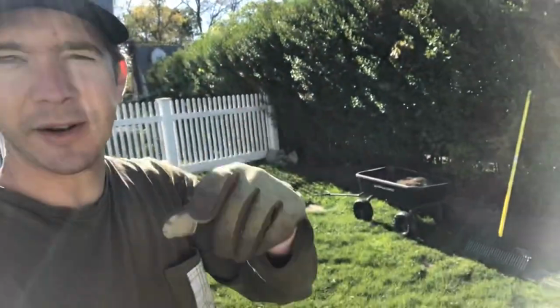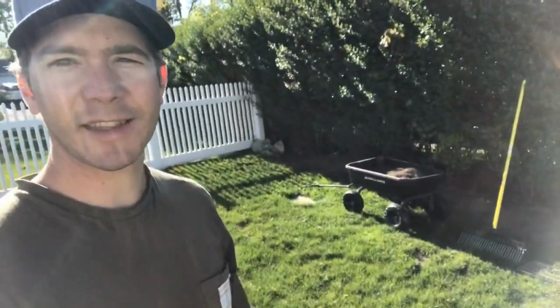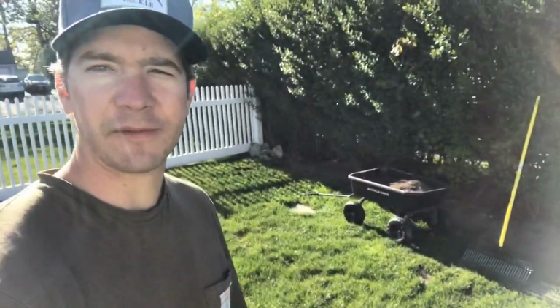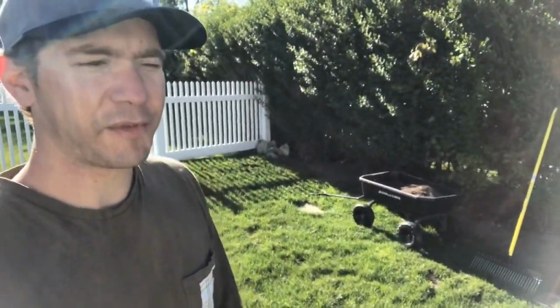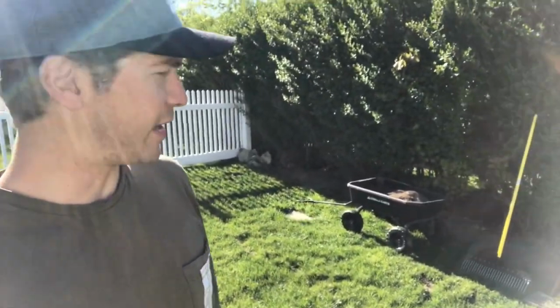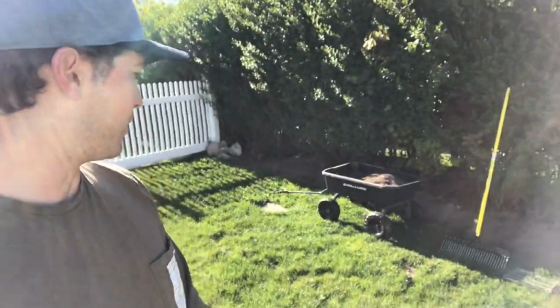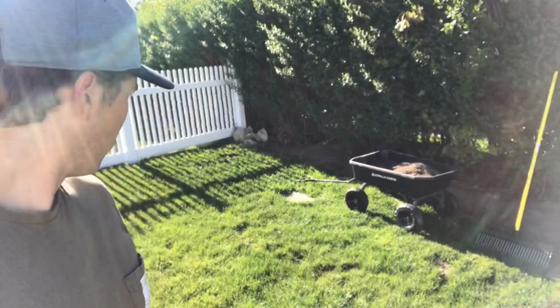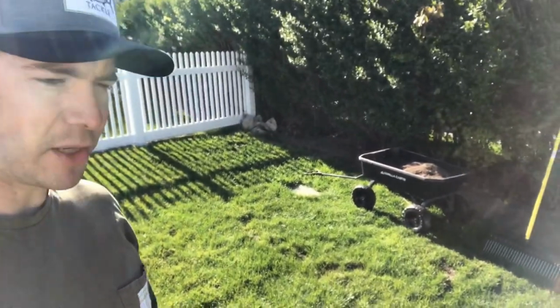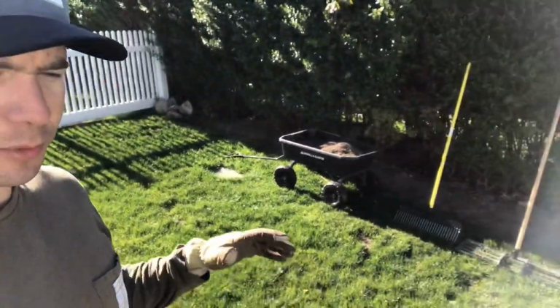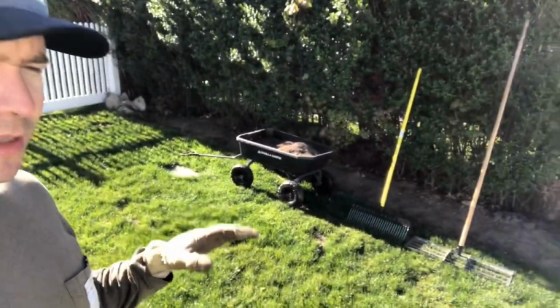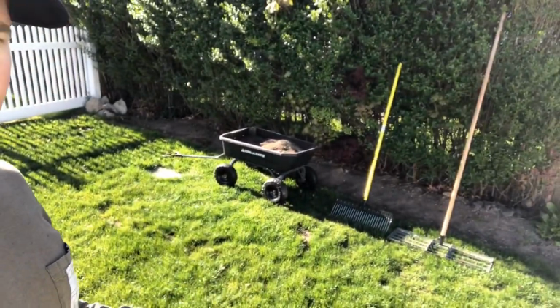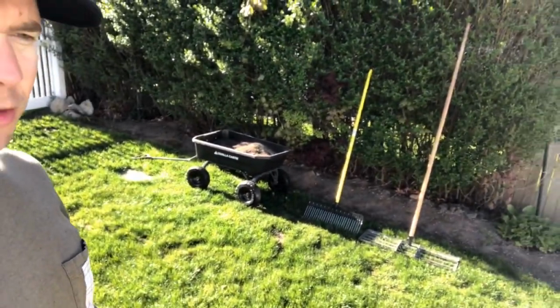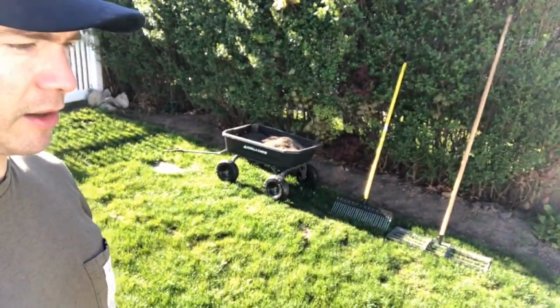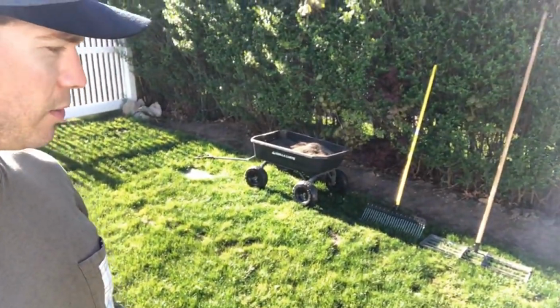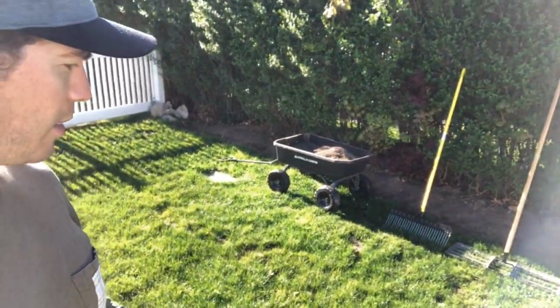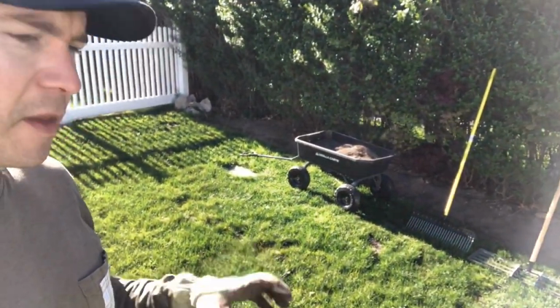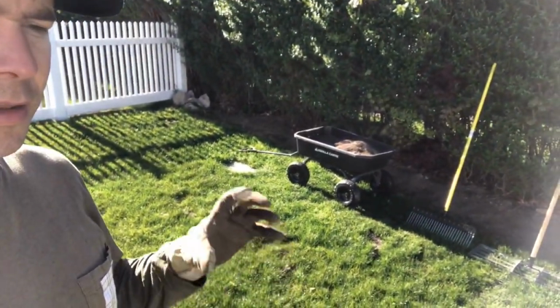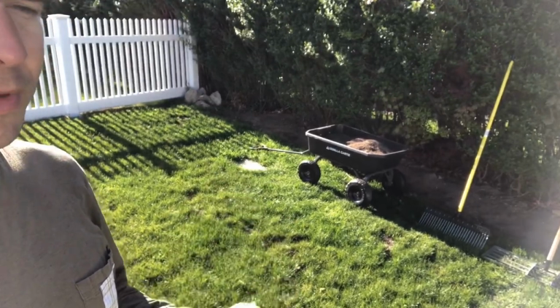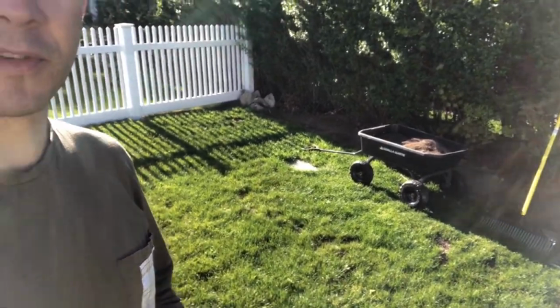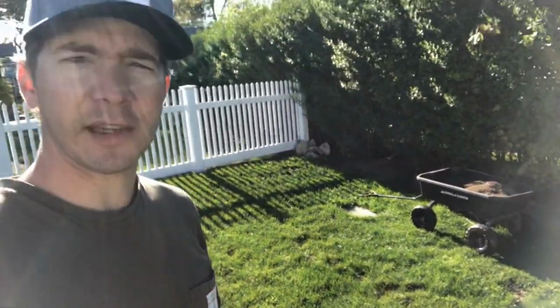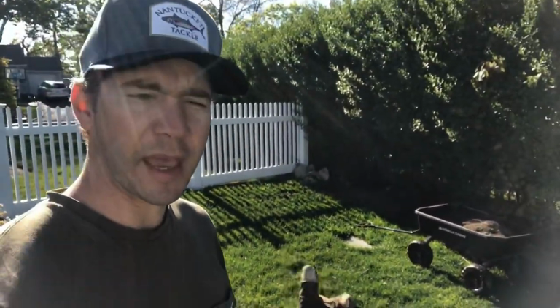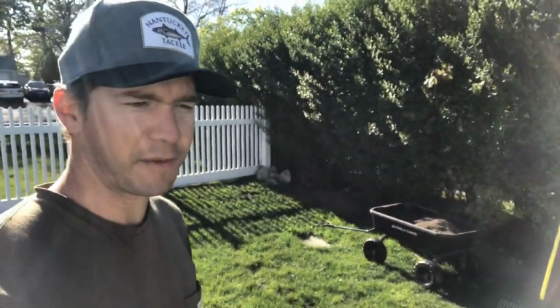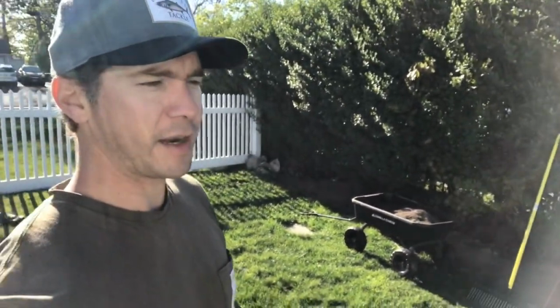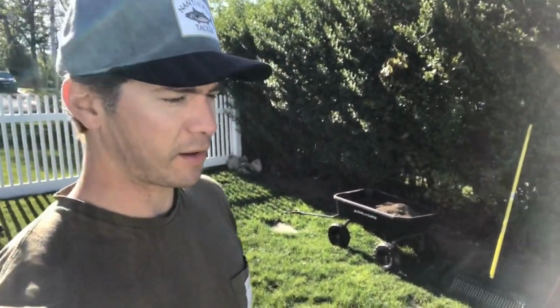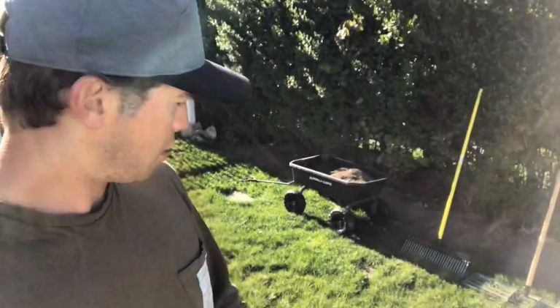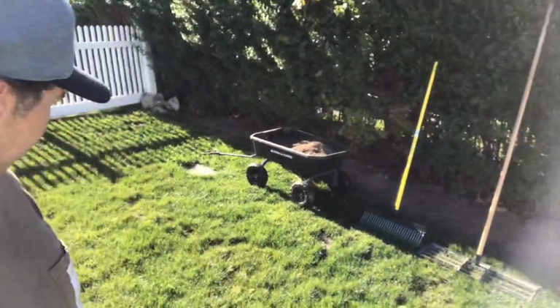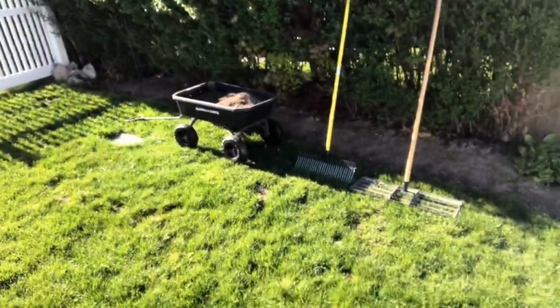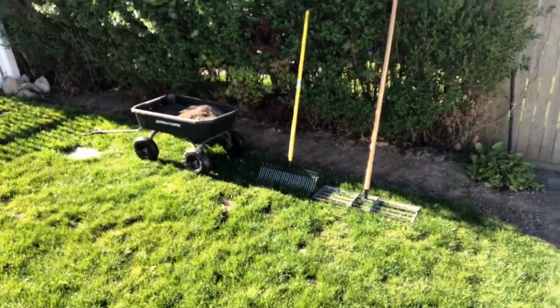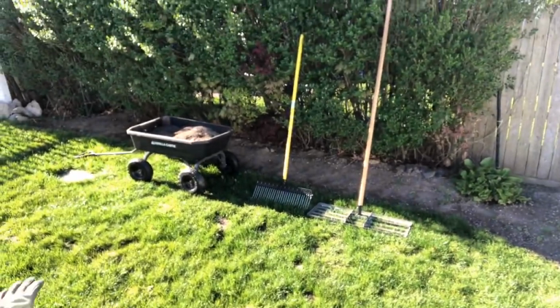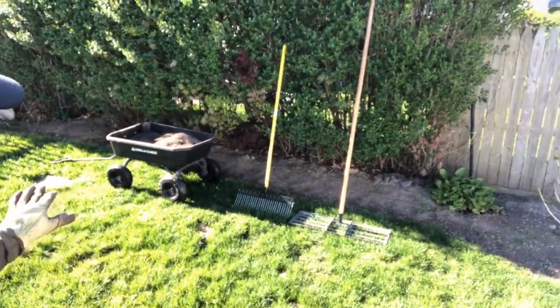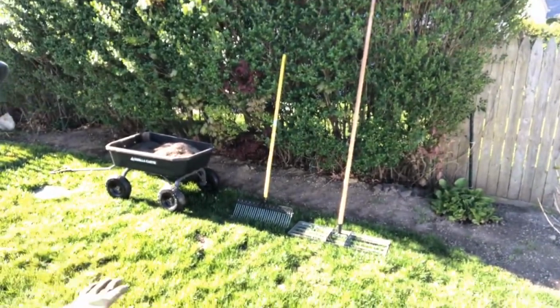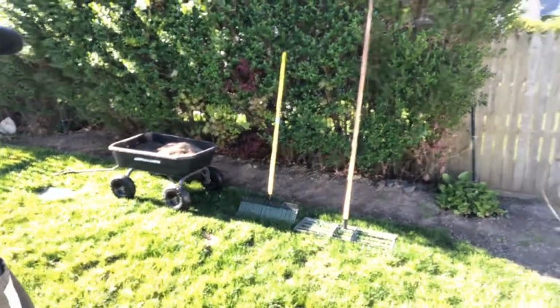What is going on guys? Thanks again for joining me for another video. So what we're going to be doing is we're going to be leveling our lawn a little bit here. With it being prime time growth season — it is May the 15th right now — we're just going to fill in a little bit of these low spots here just to build it up over time.